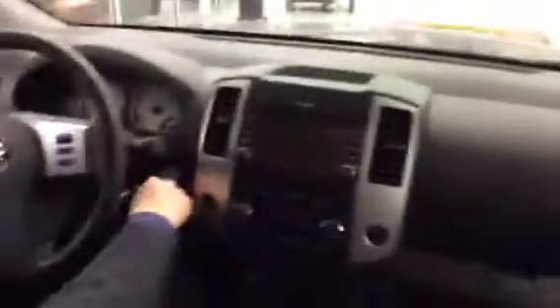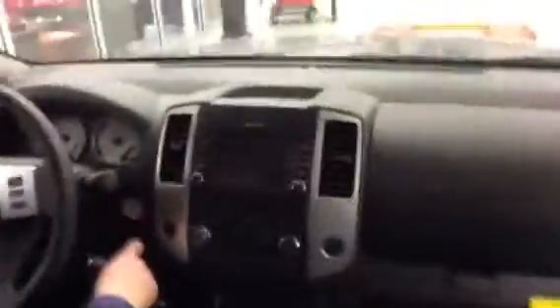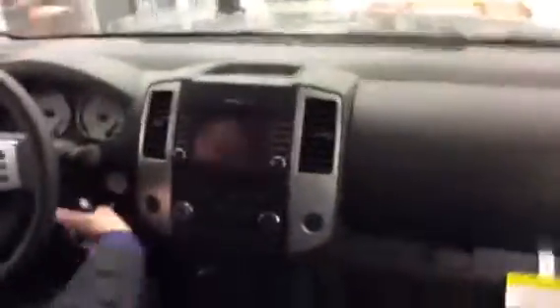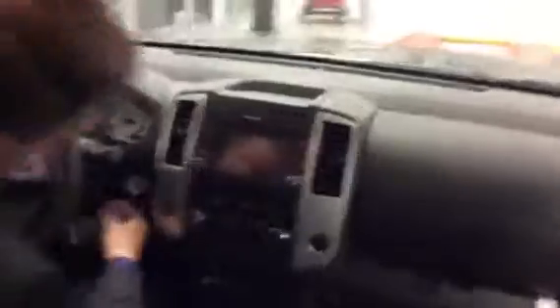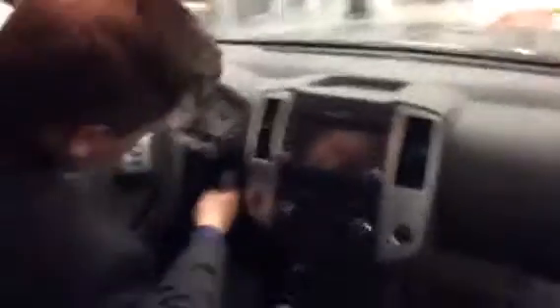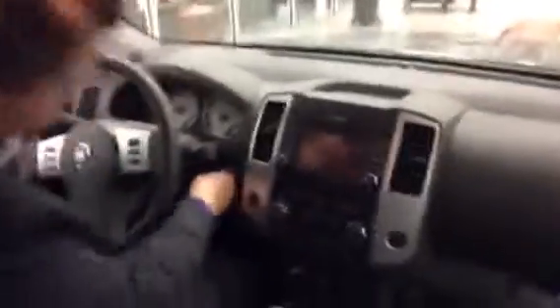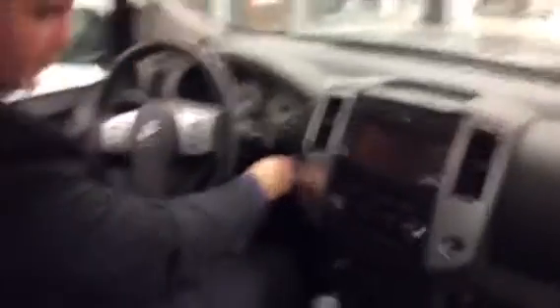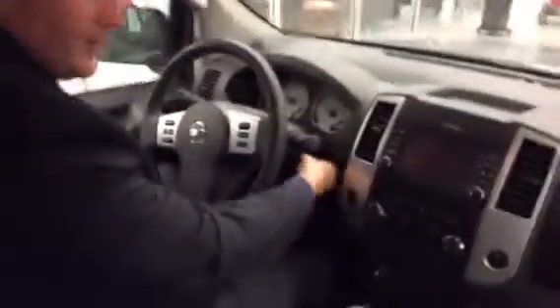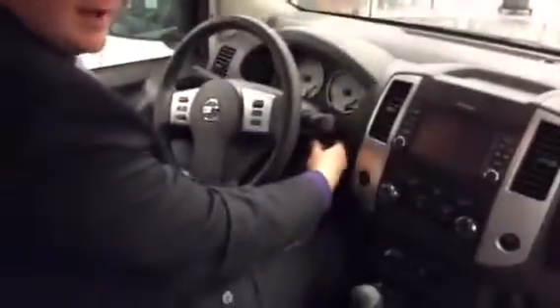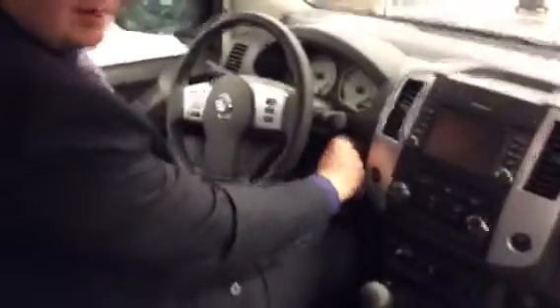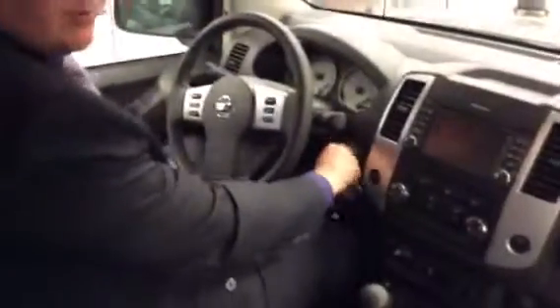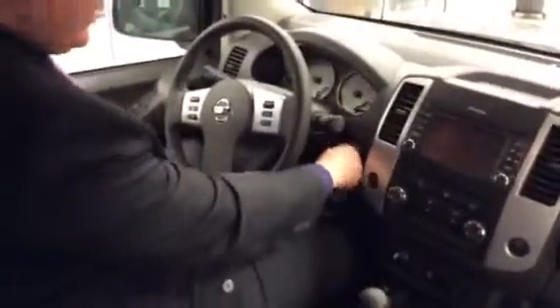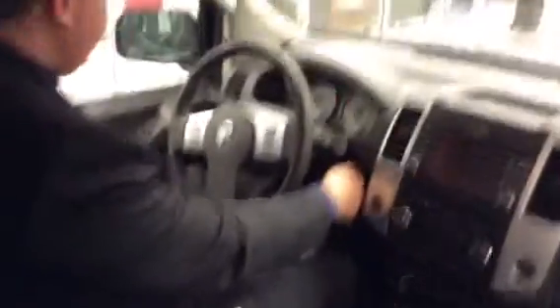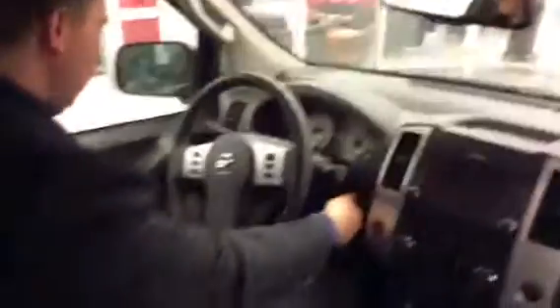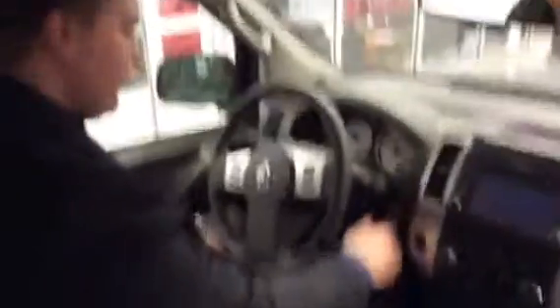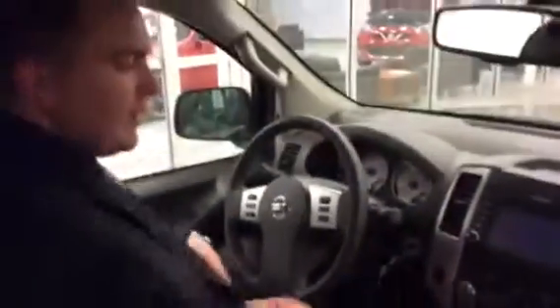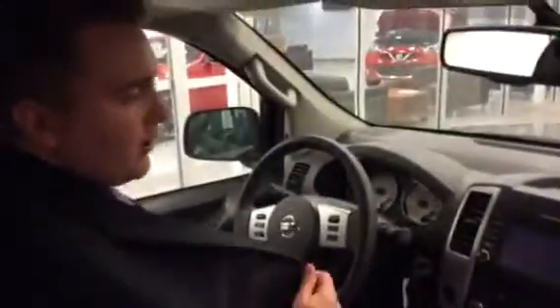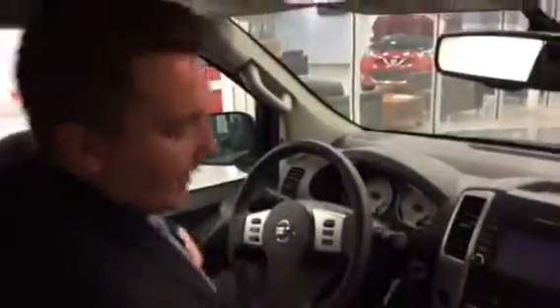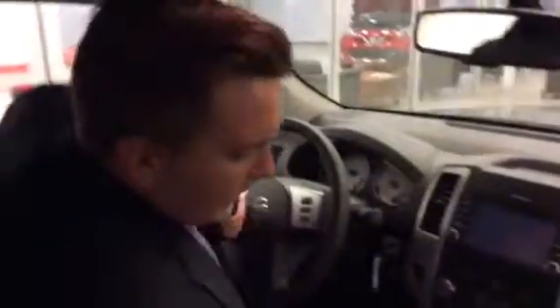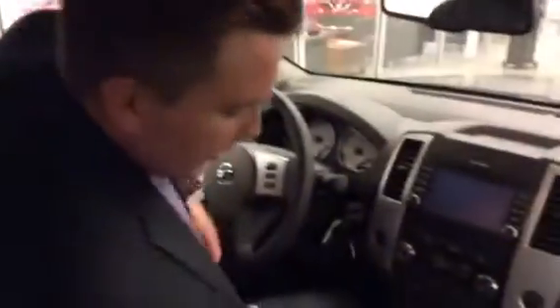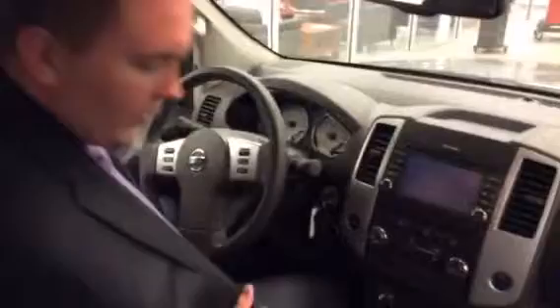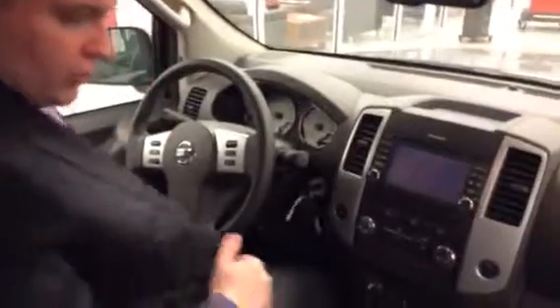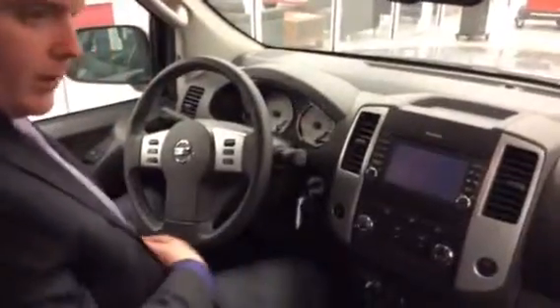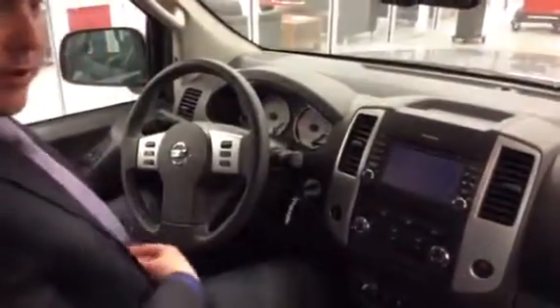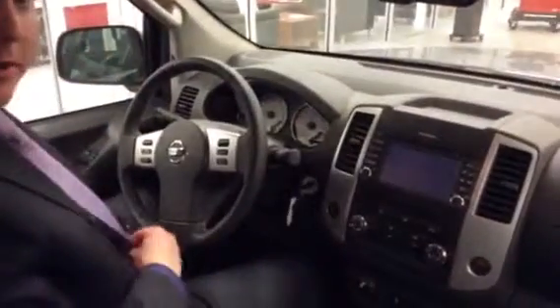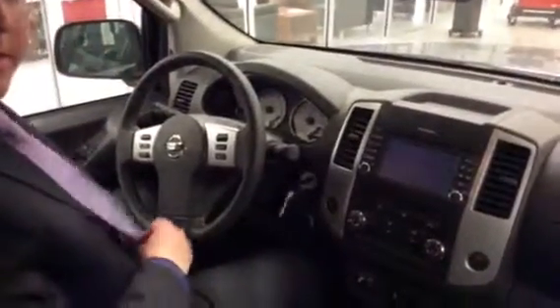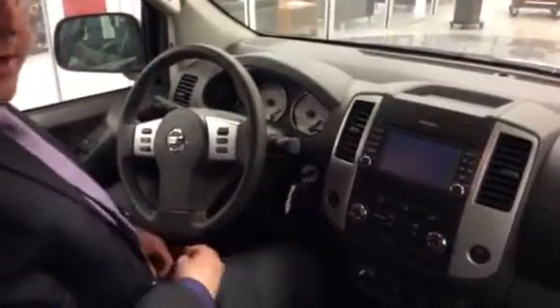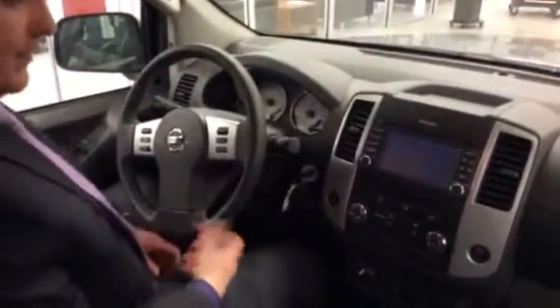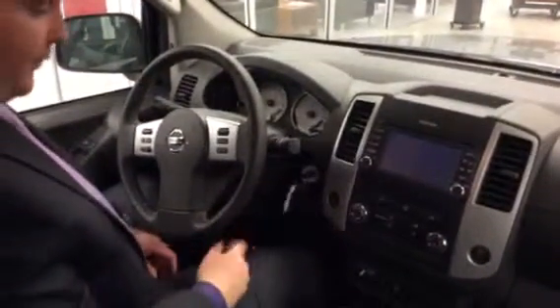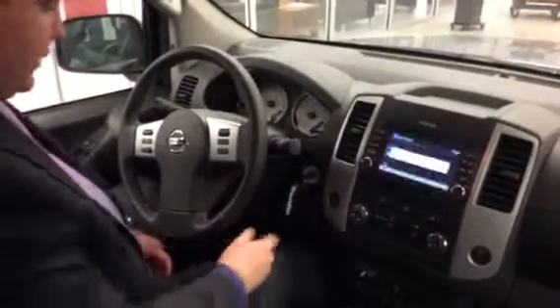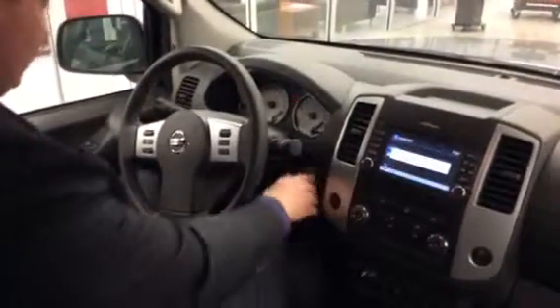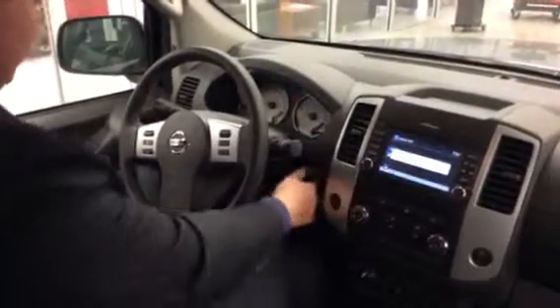This one is a manual. I know you wanted an automatic, and we can totally get you an automatic. I just wanted to show you one of the dark colors, and this was the first one that popped up.